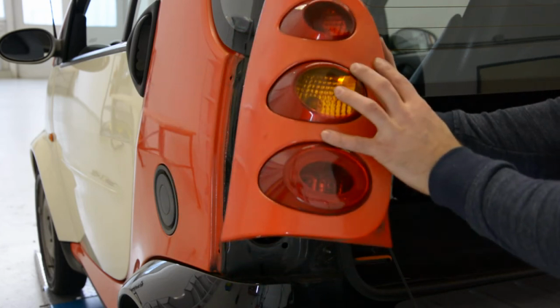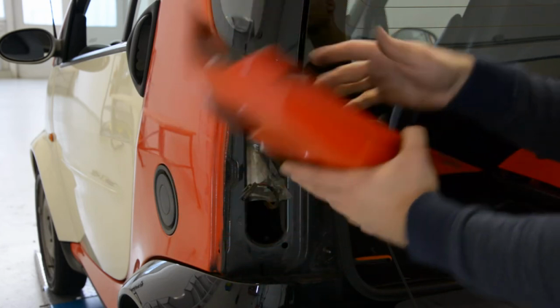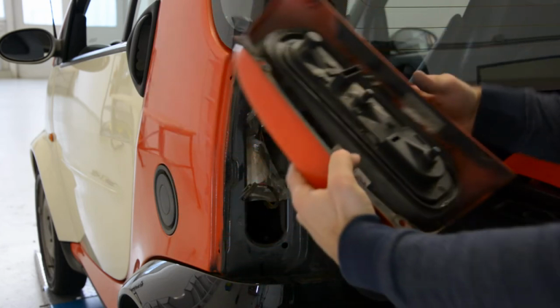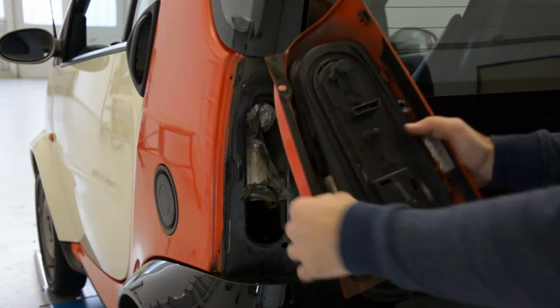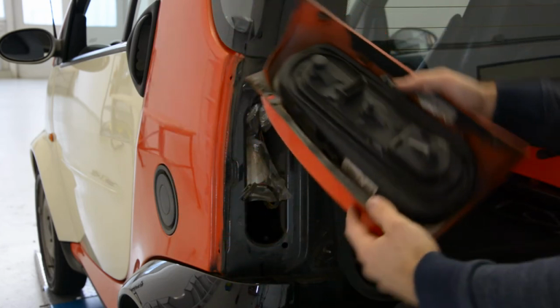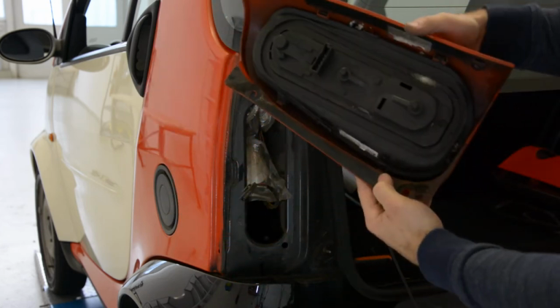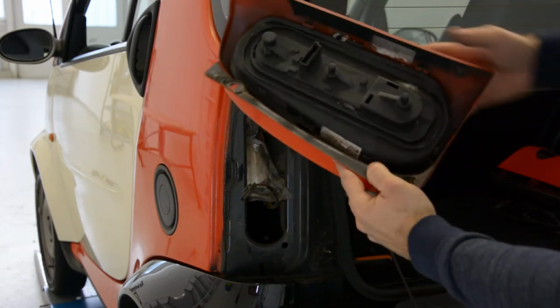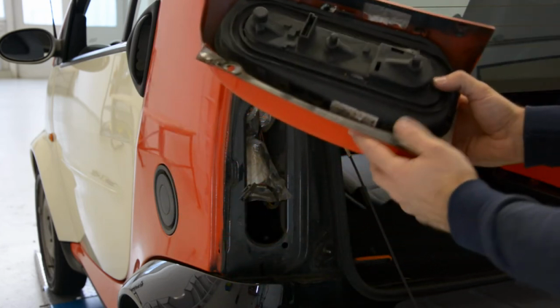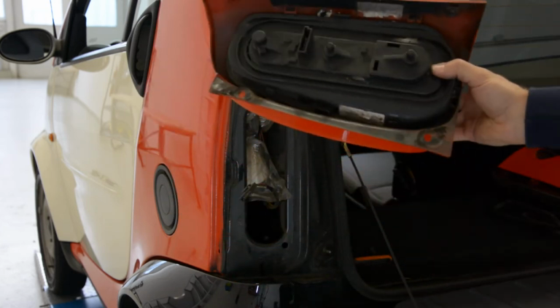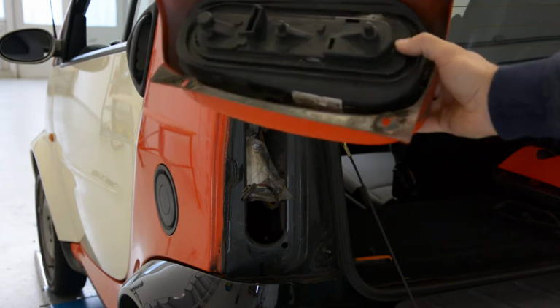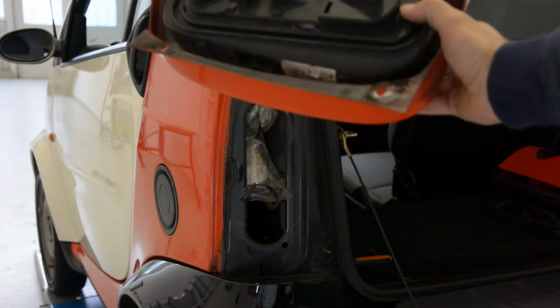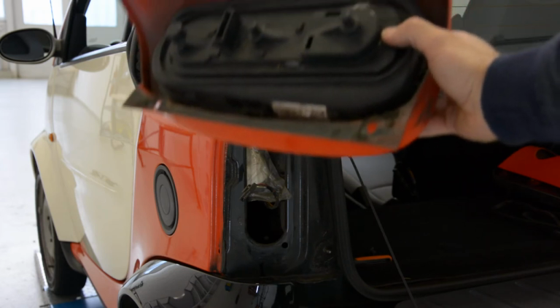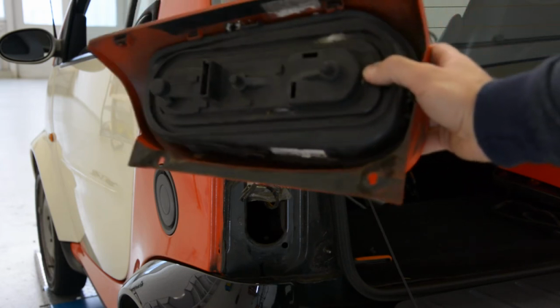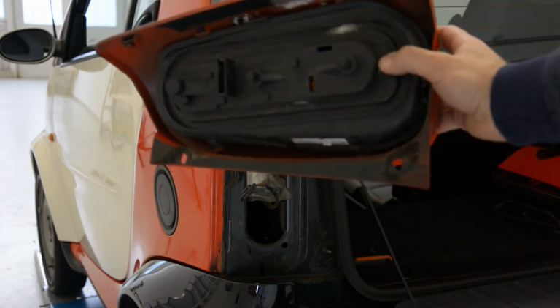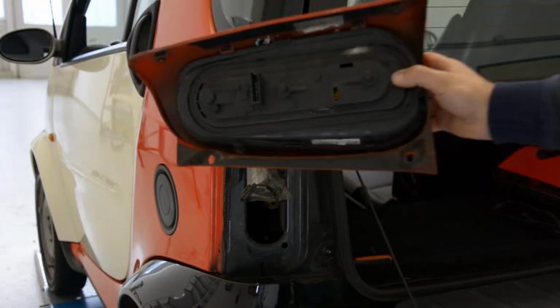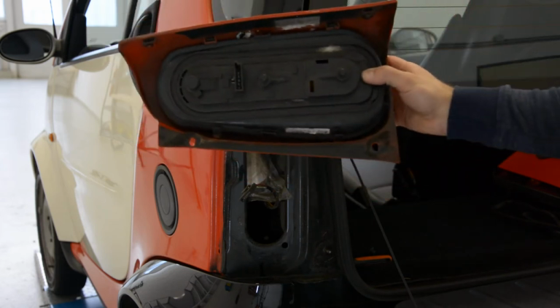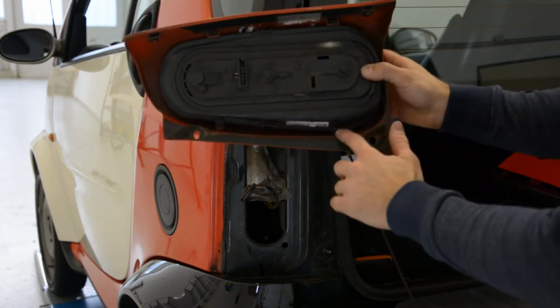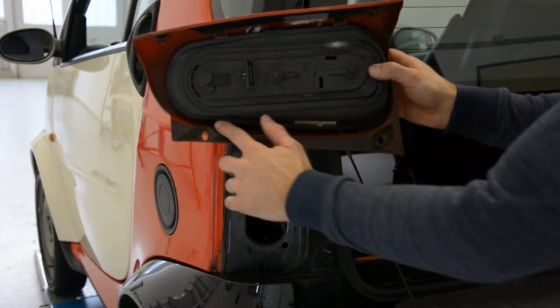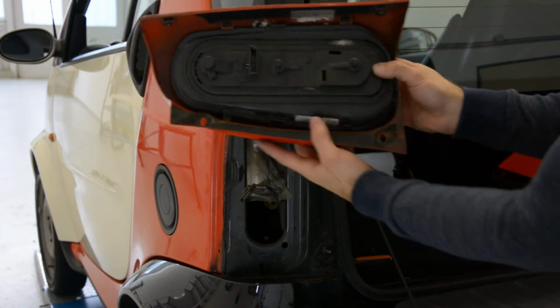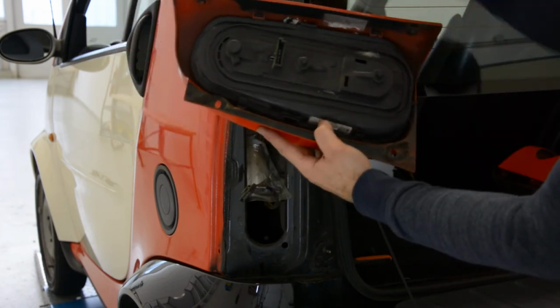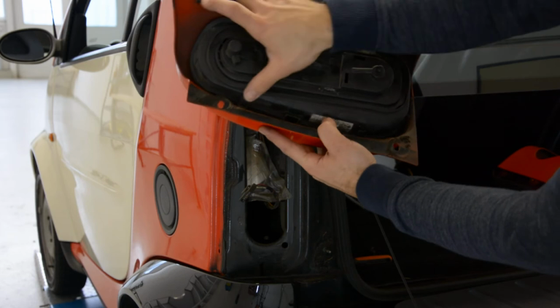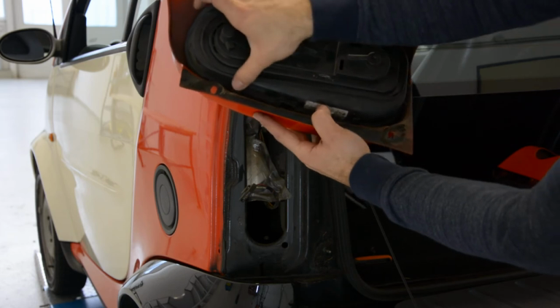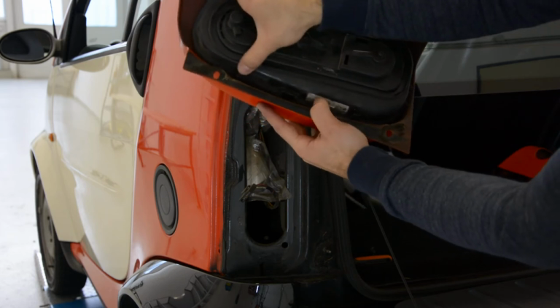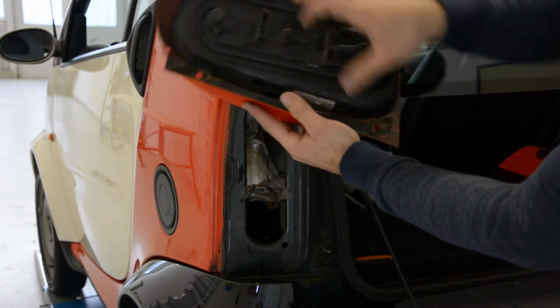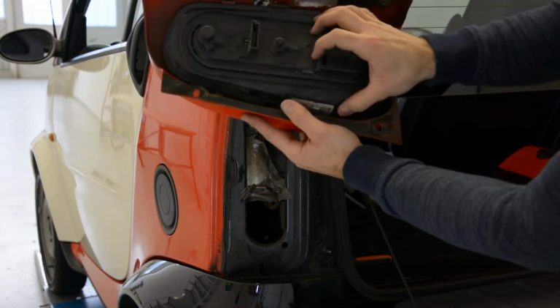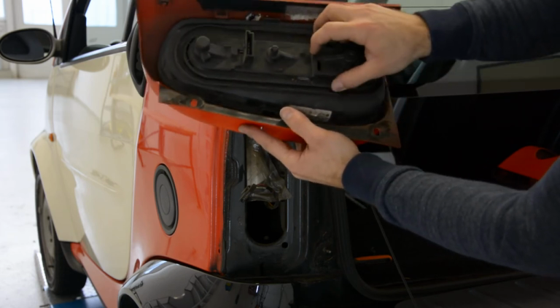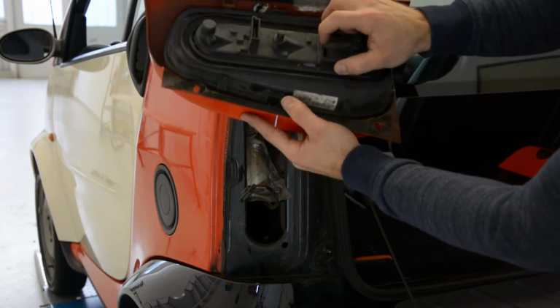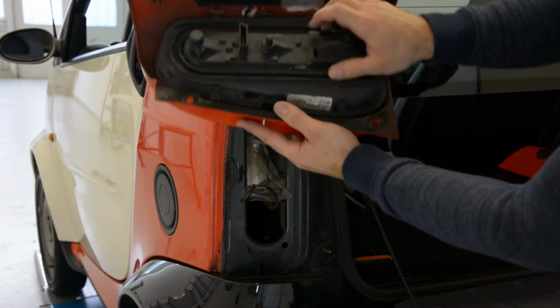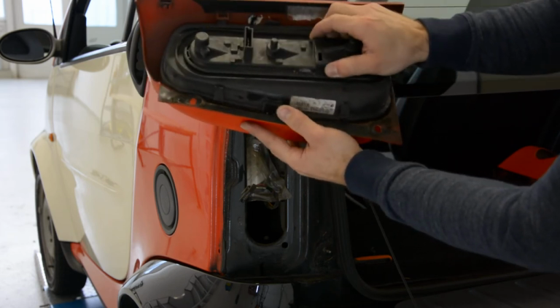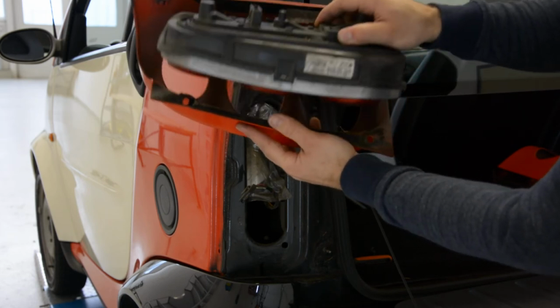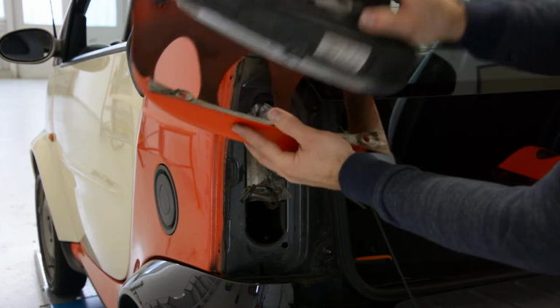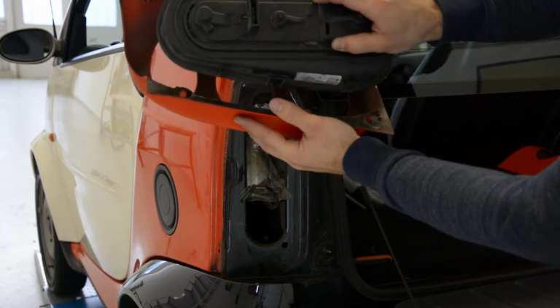This is now — I don't know if you can see. Yes, you can see it. Here and here are two clips. One, two. After that, it came like this.